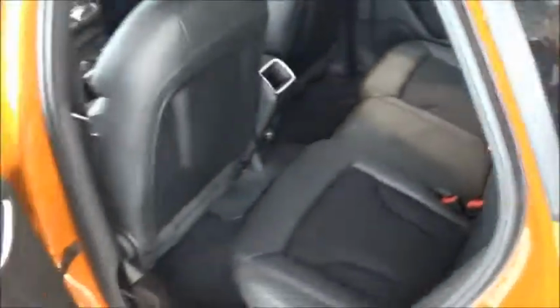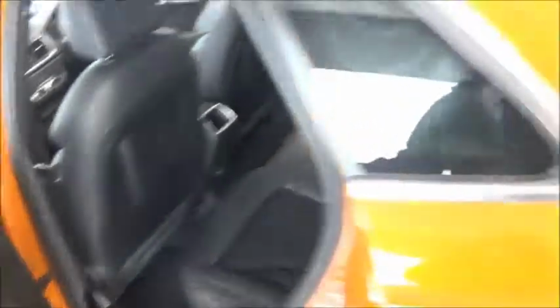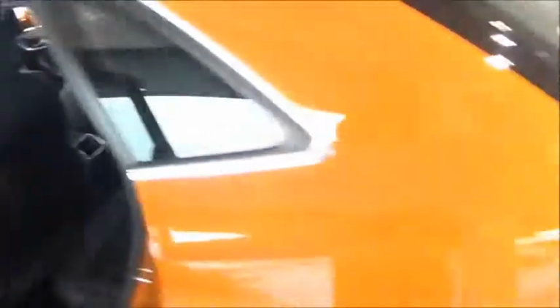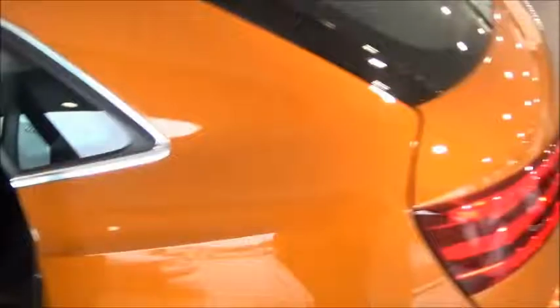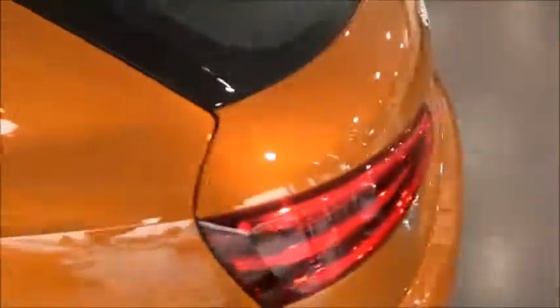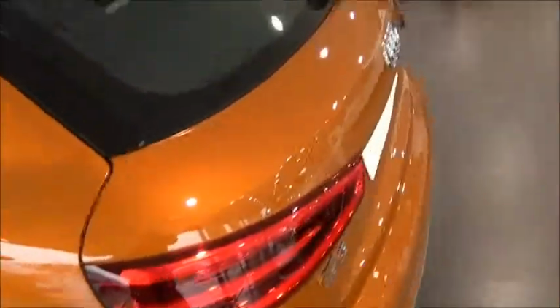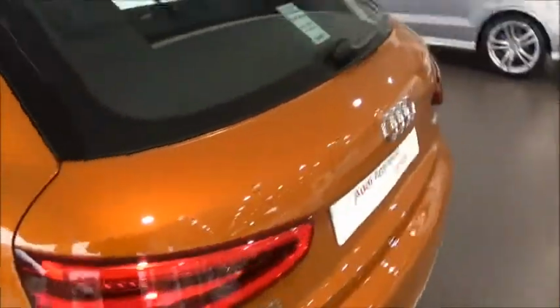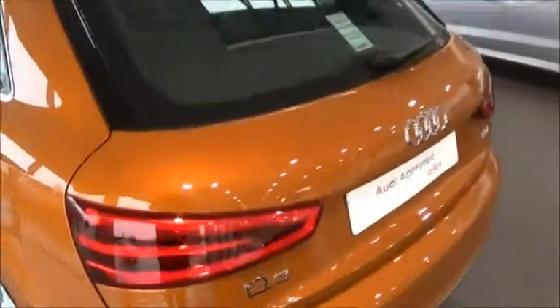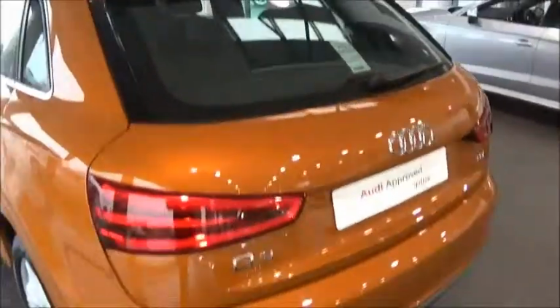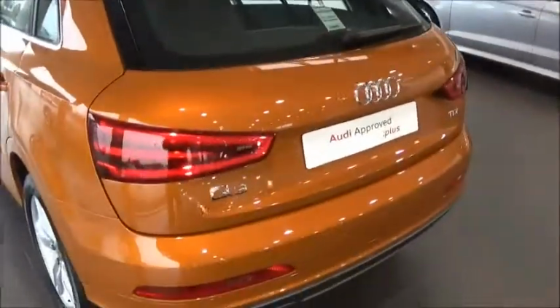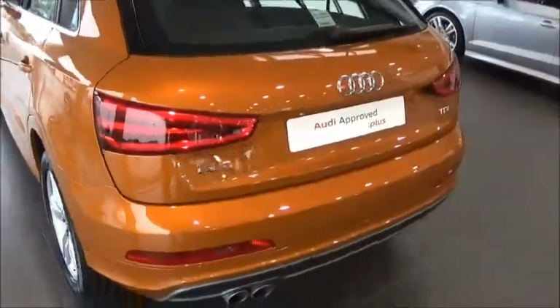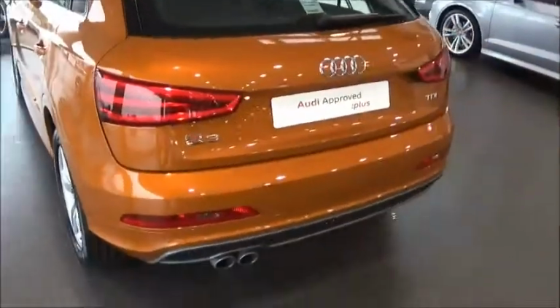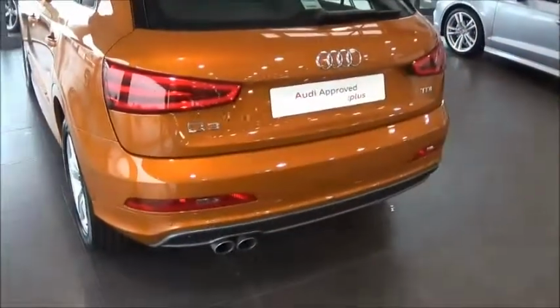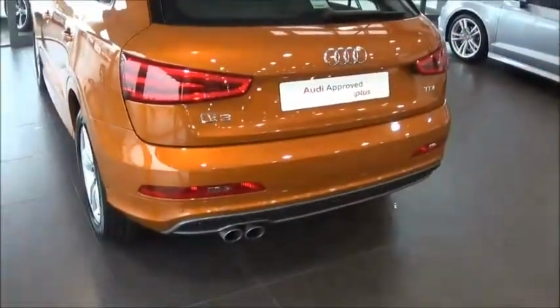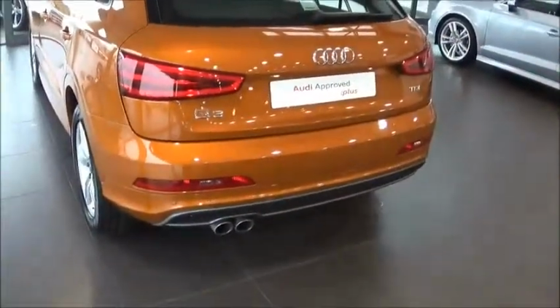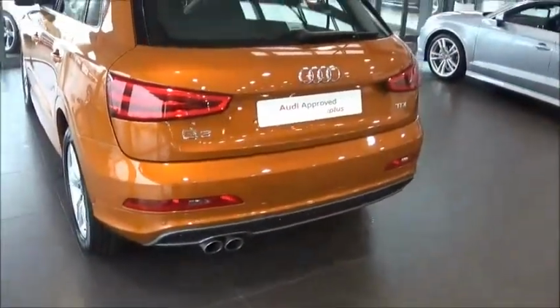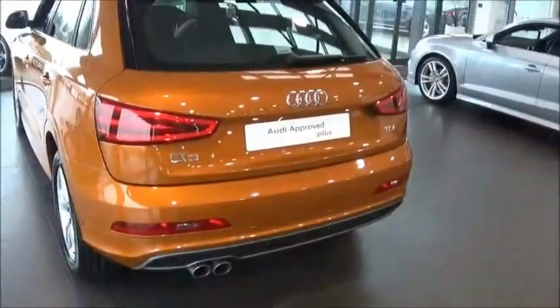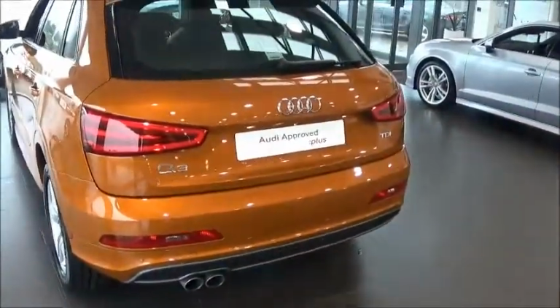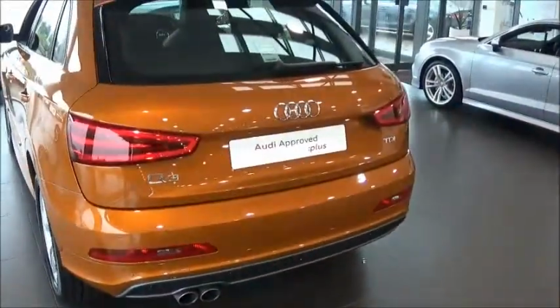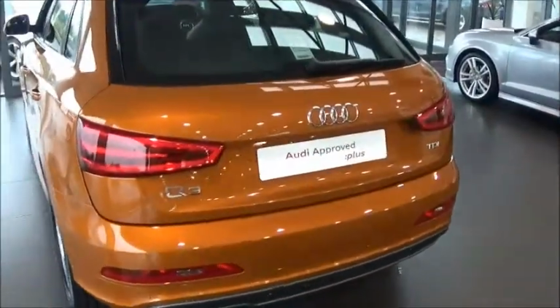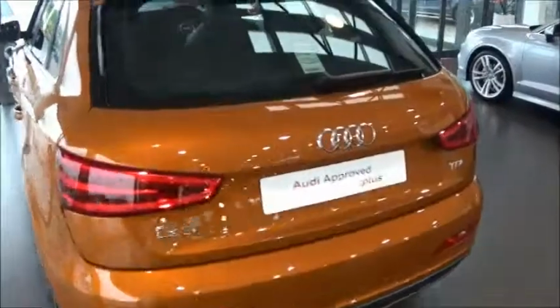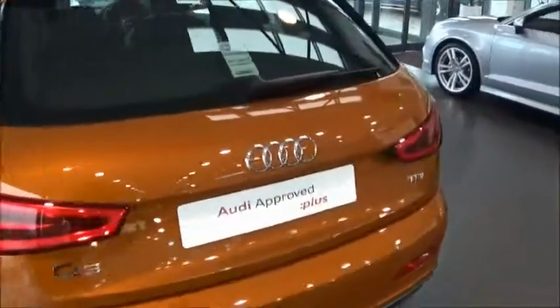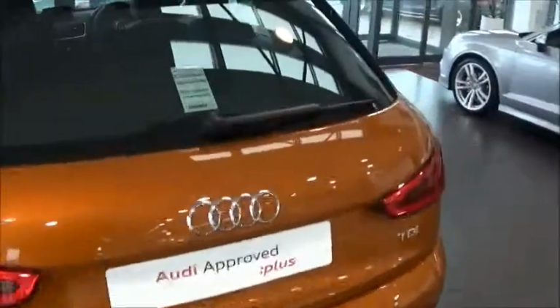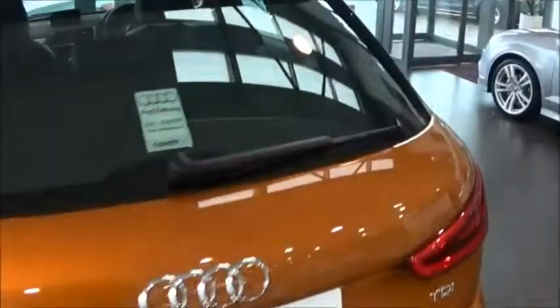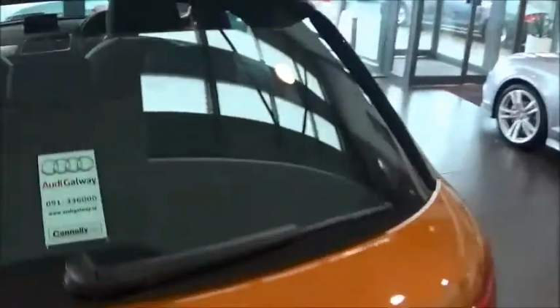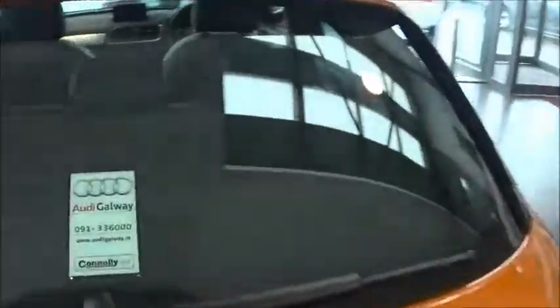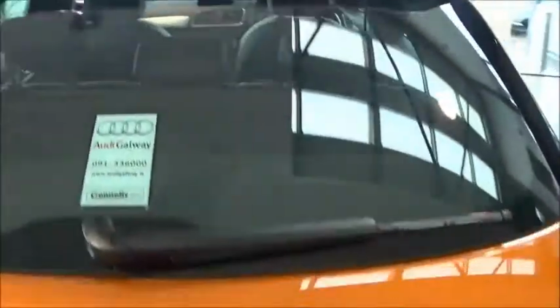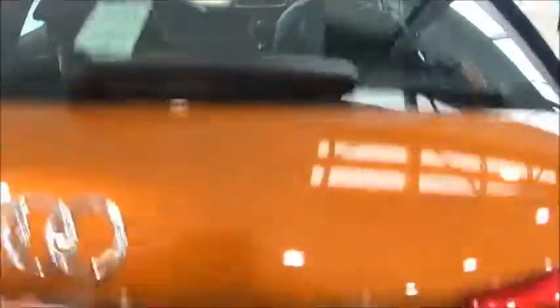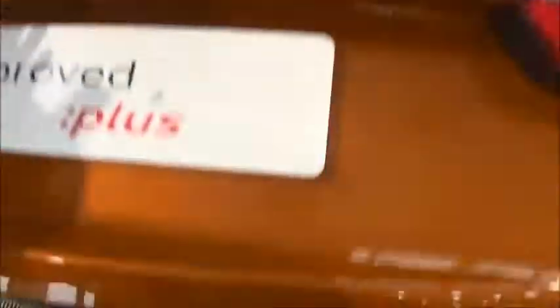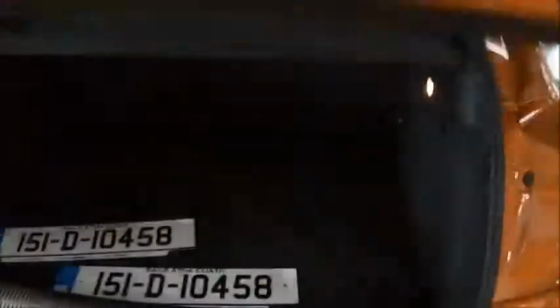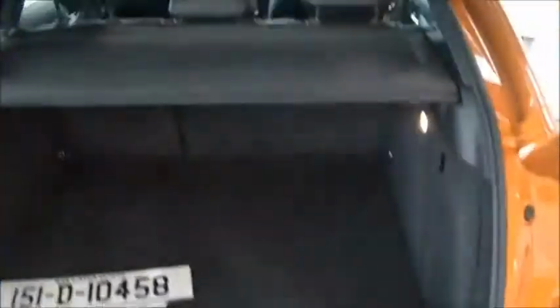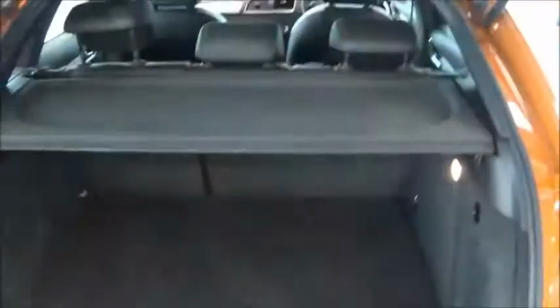Taking a look at the back, there are LED taillights to the rear along with front and rear parking sensors. We'll also take a quick look at the boot.